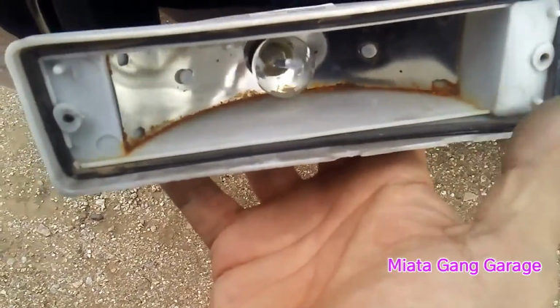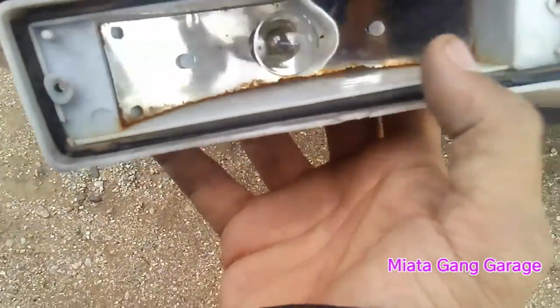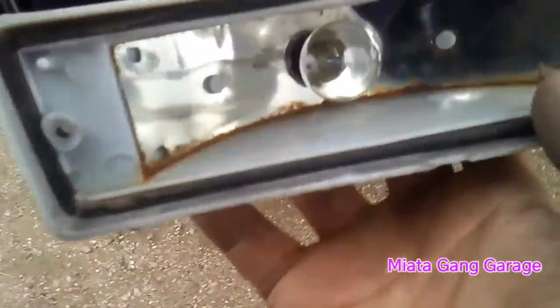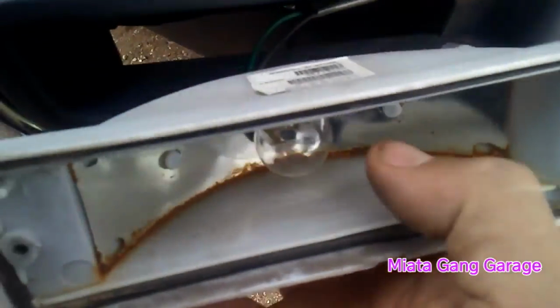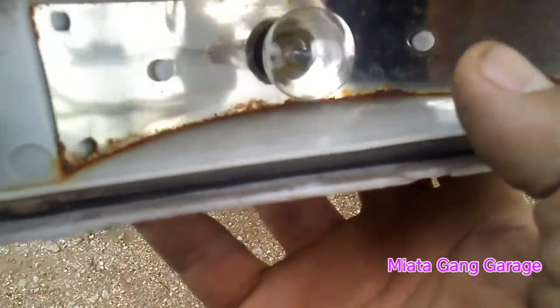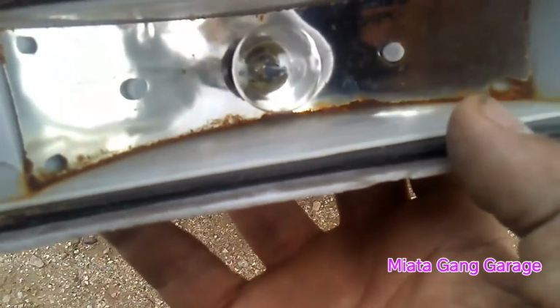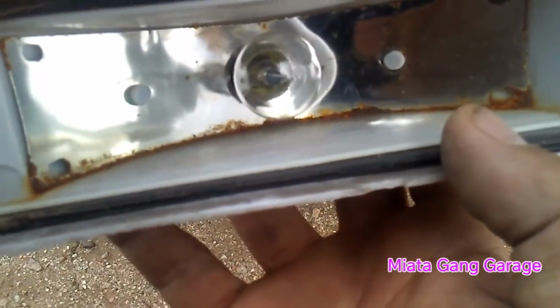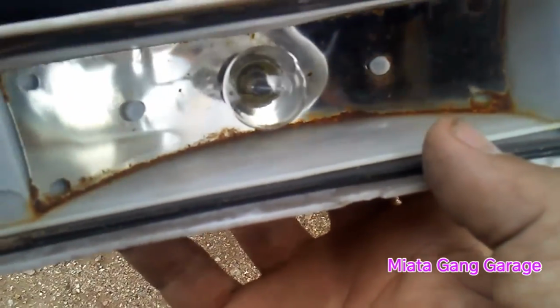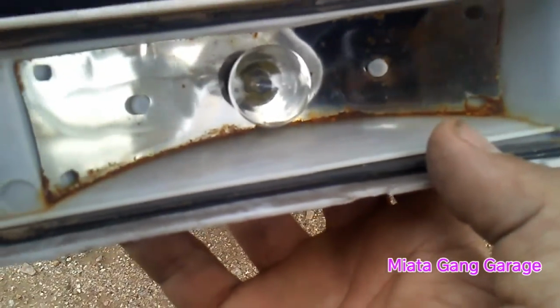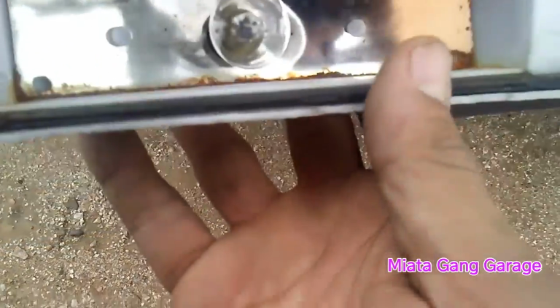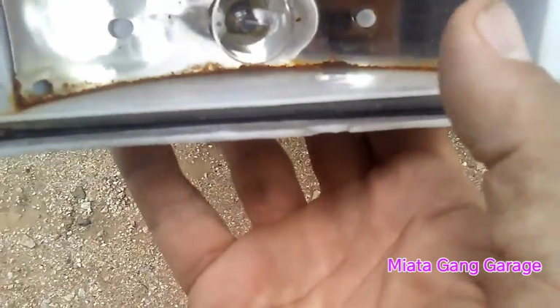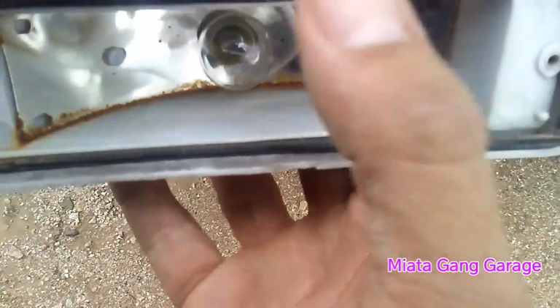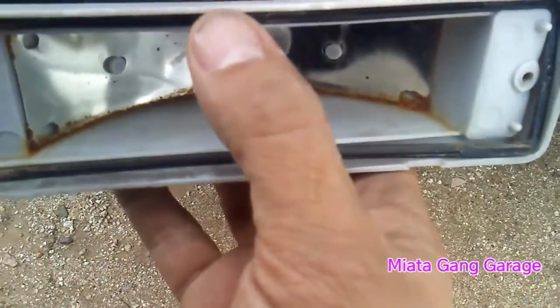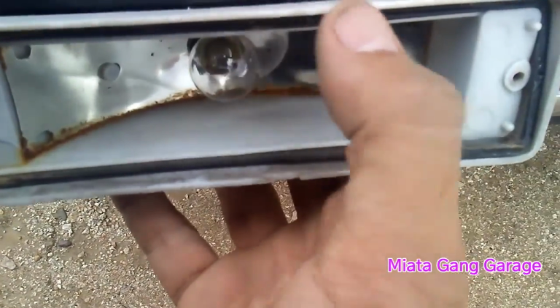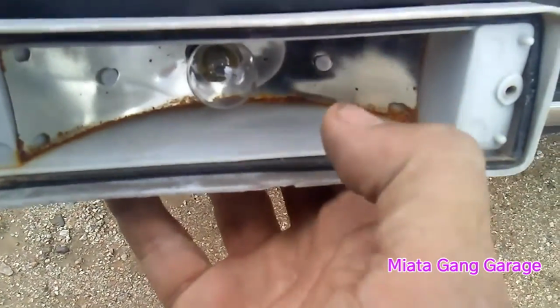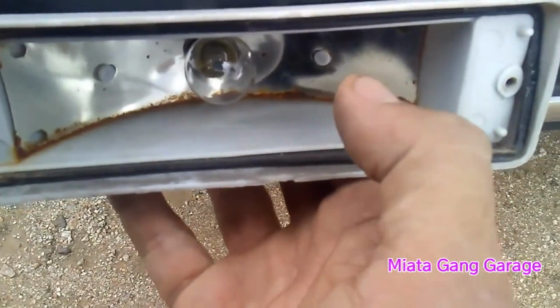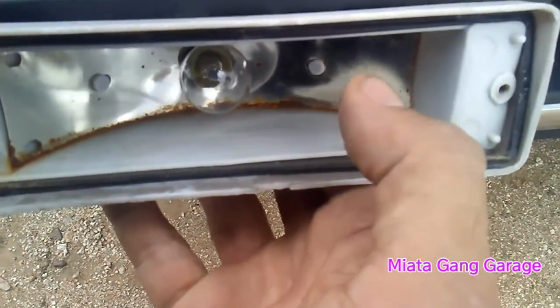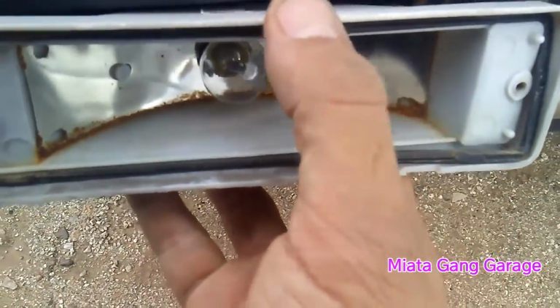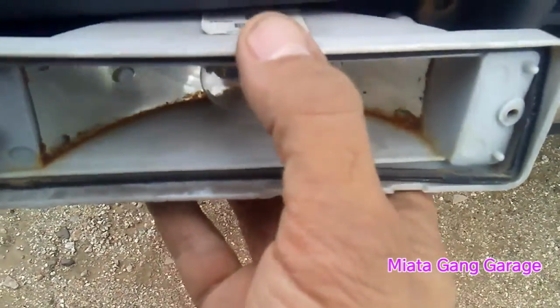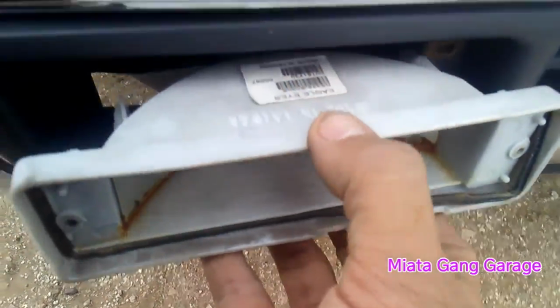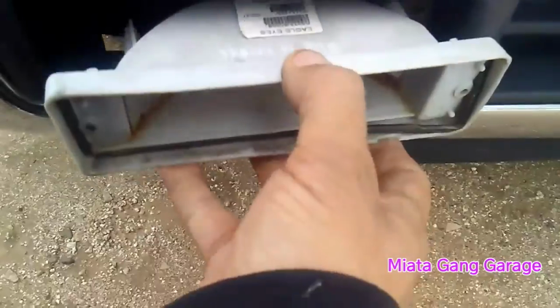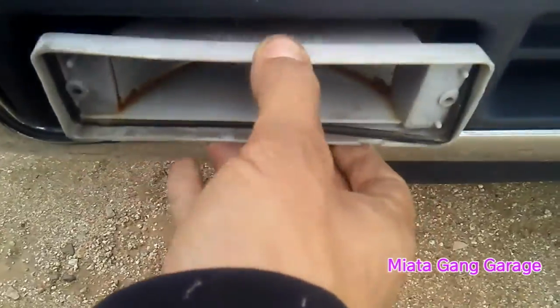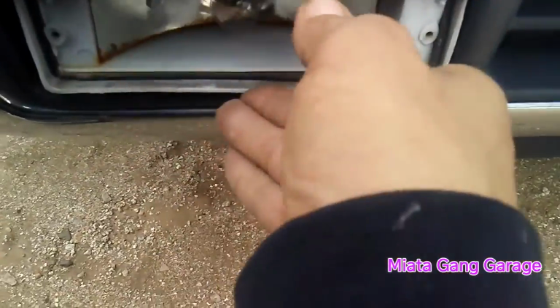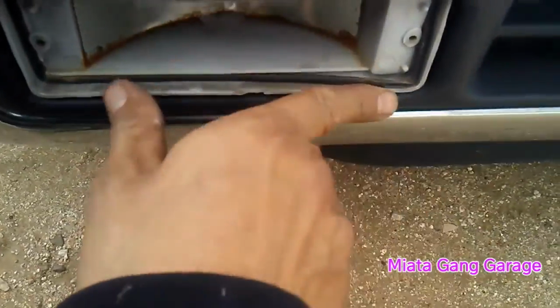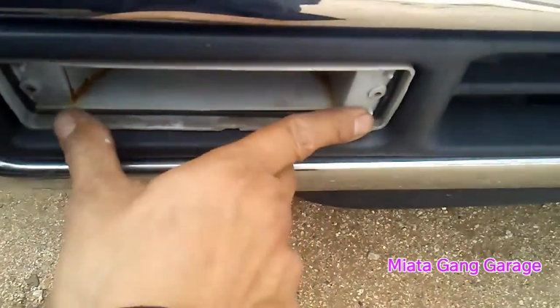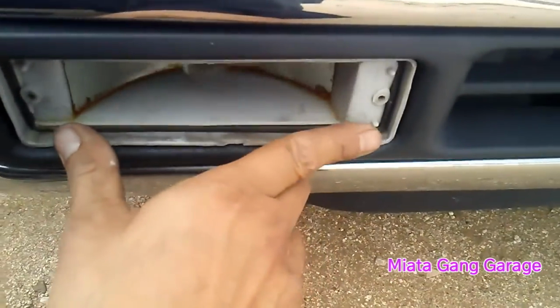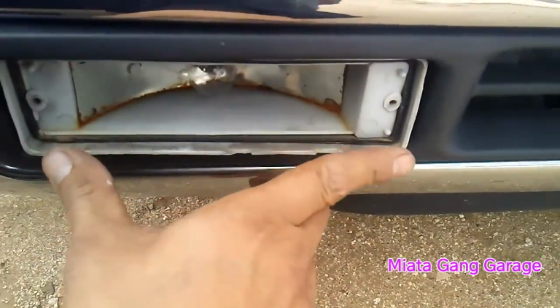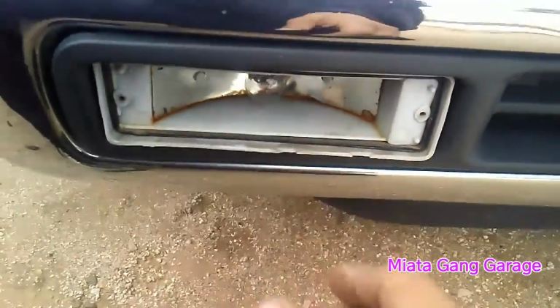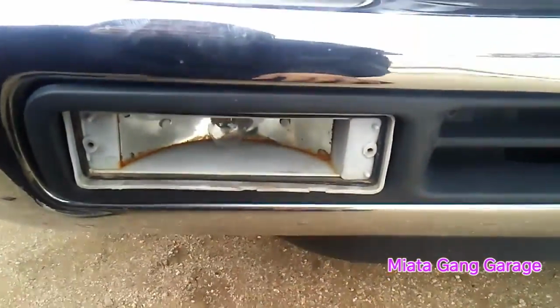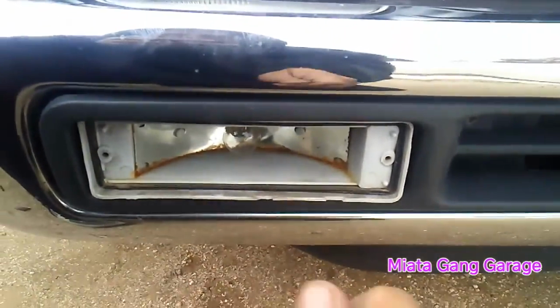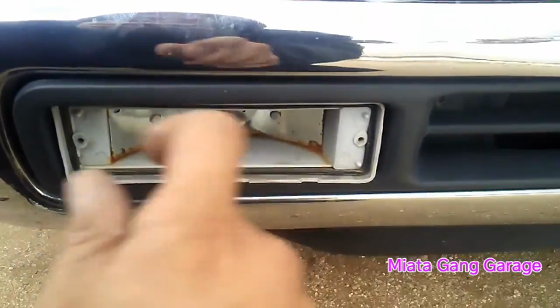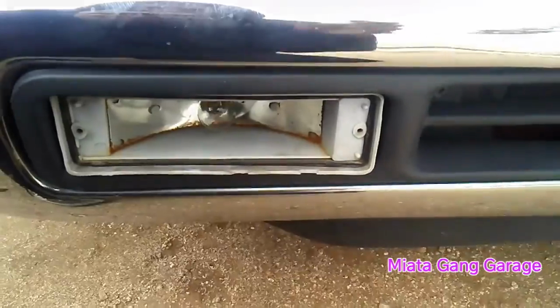Alright, so at the end of the bulb I put some bulb grease on the base there. What you're going to want to do is push it in and turn it to the right and it'll click in — it'll lock into place. Now let's go ahead and put the cover back on and then I'll put the two screws back in.